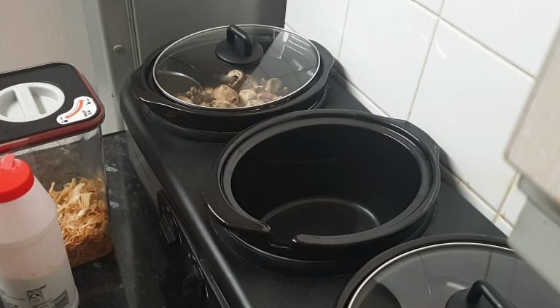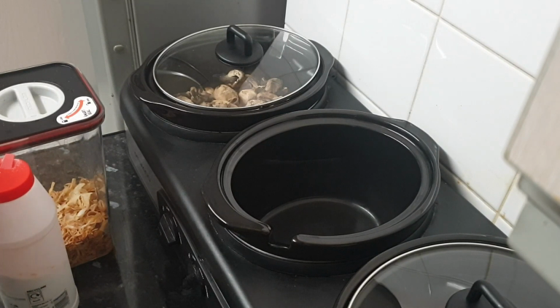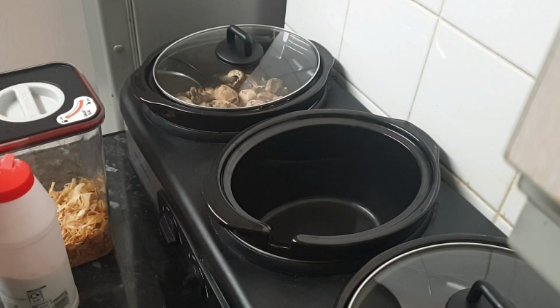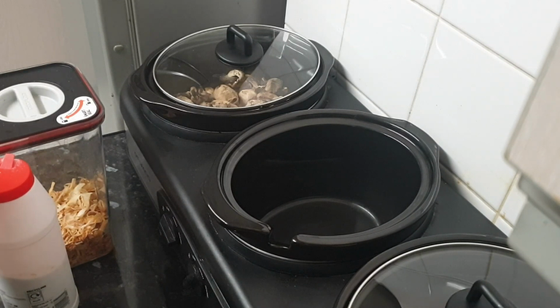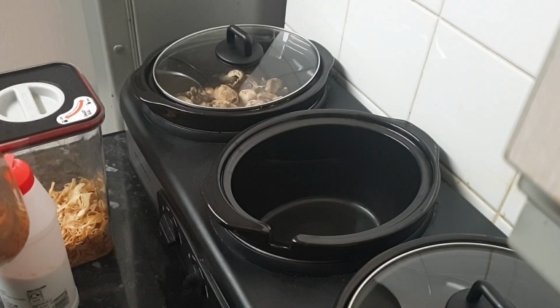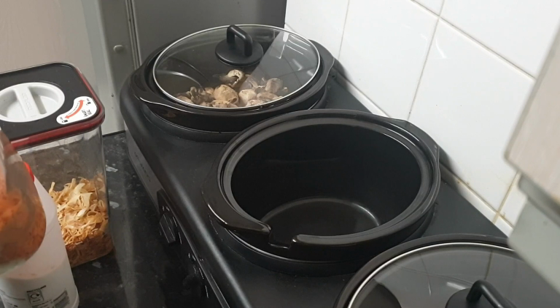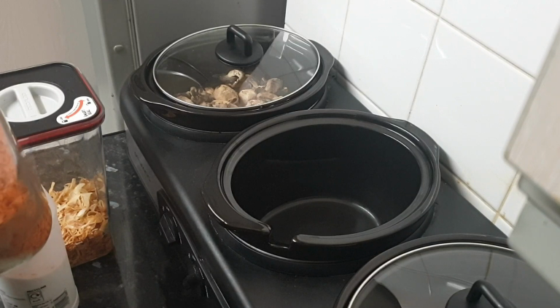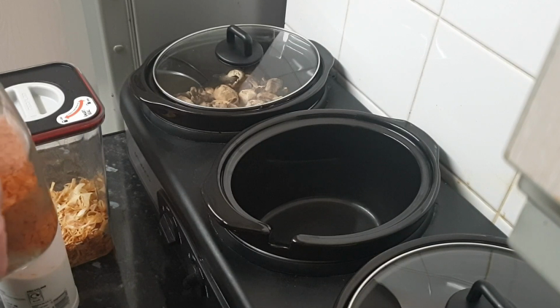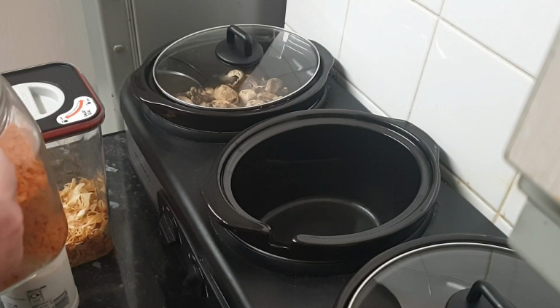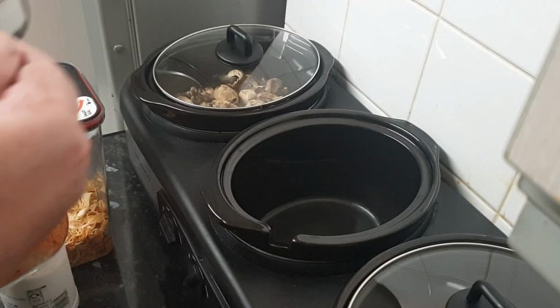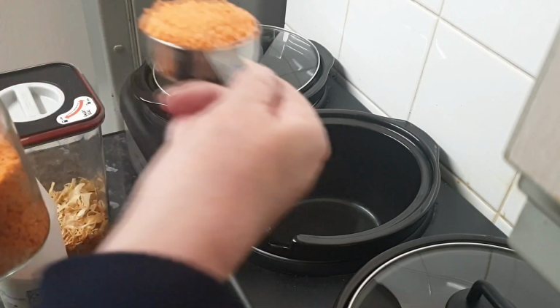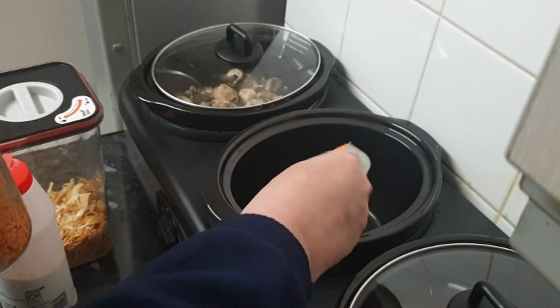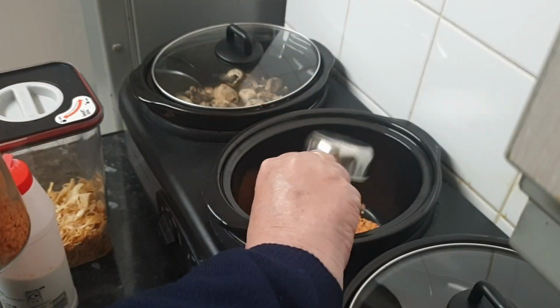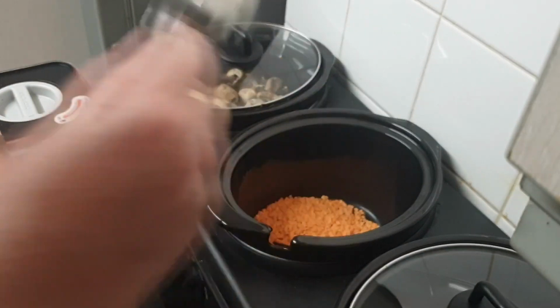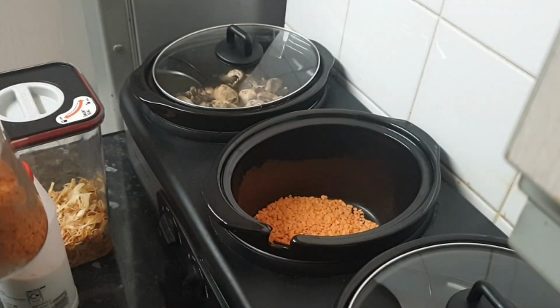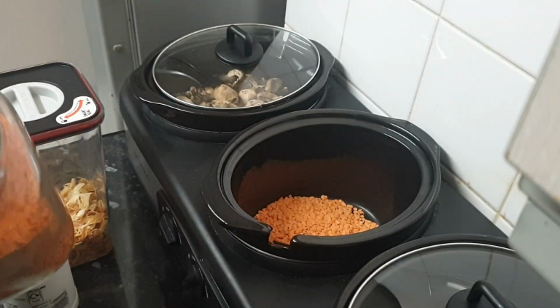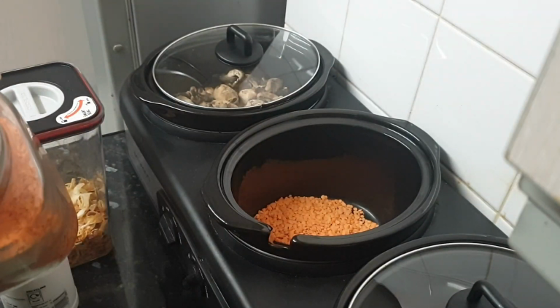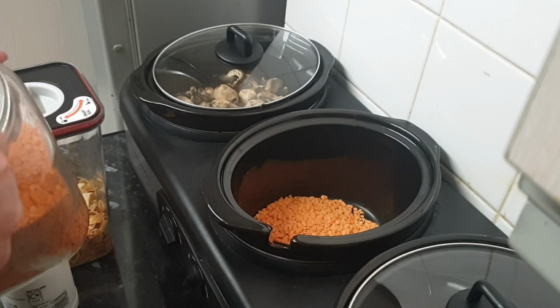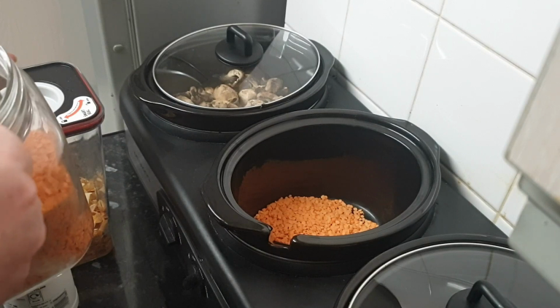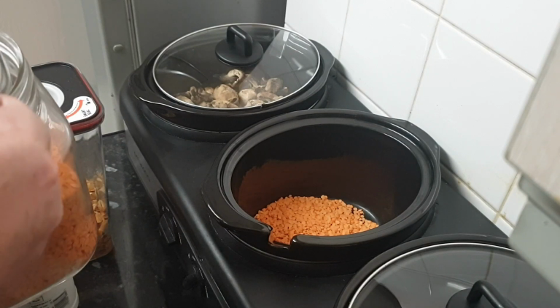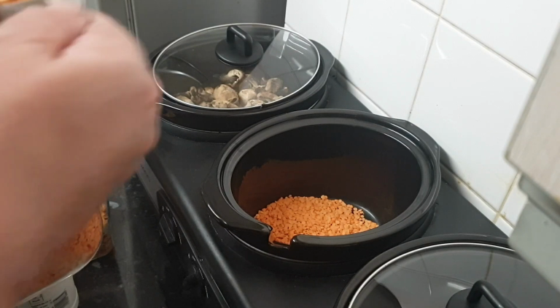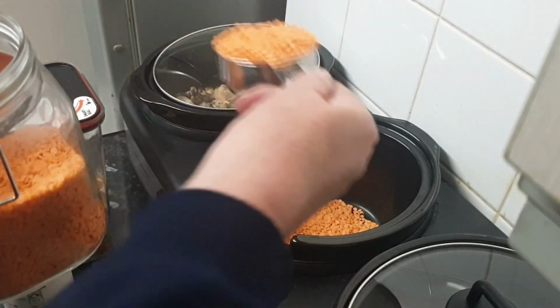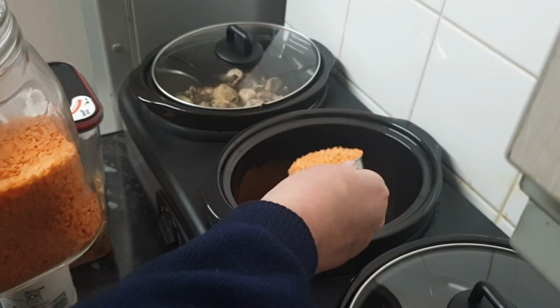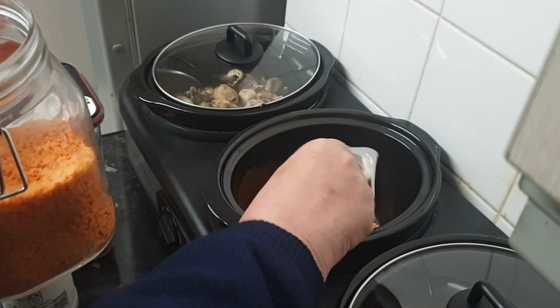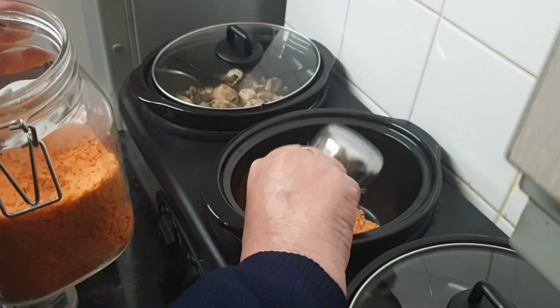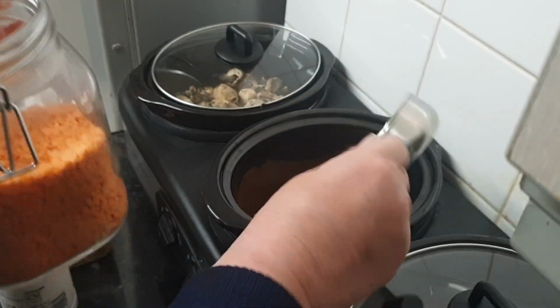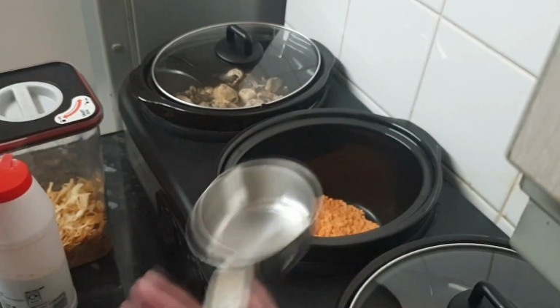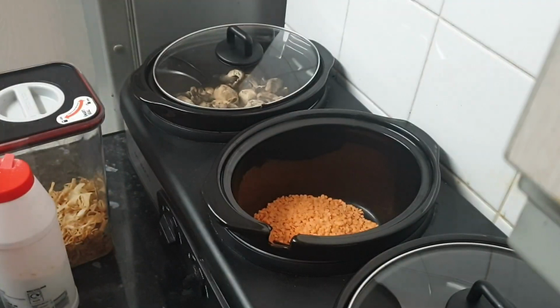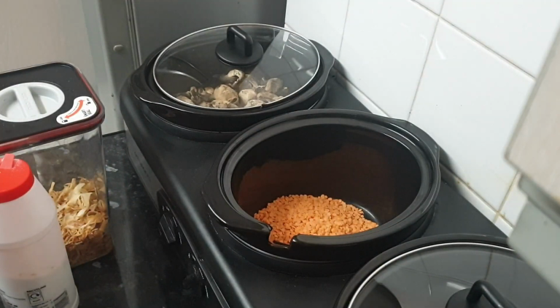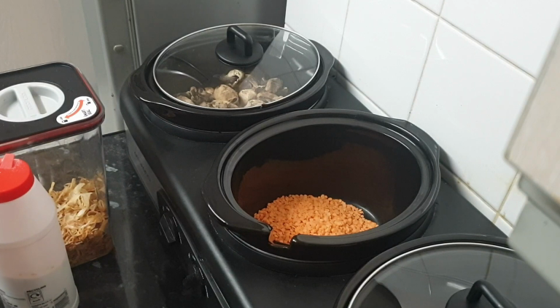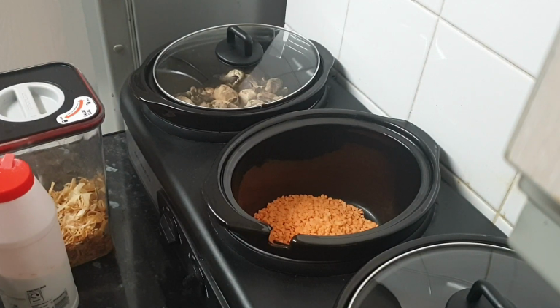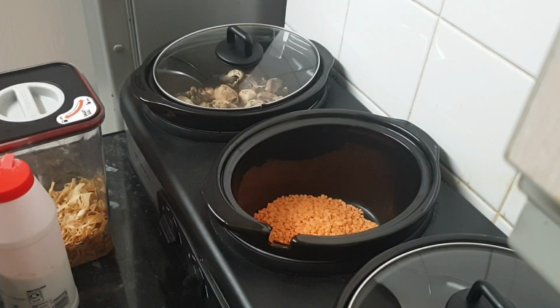I'm going to start with one cup of lentils. This is a half-cup measure because it's the one that fits in the neck of the jar, so one cup of lentils.